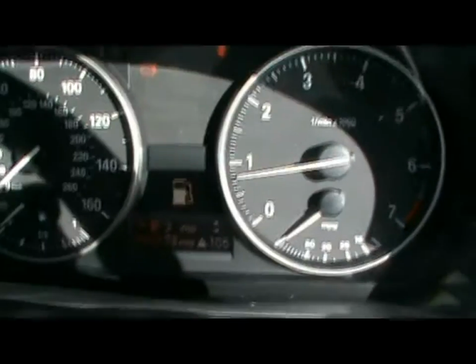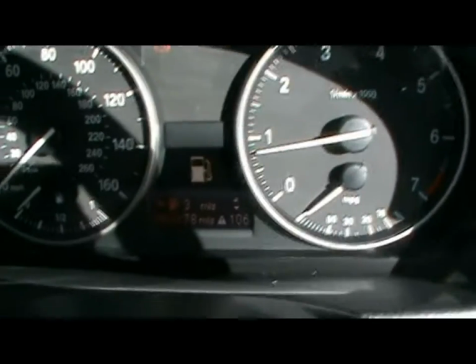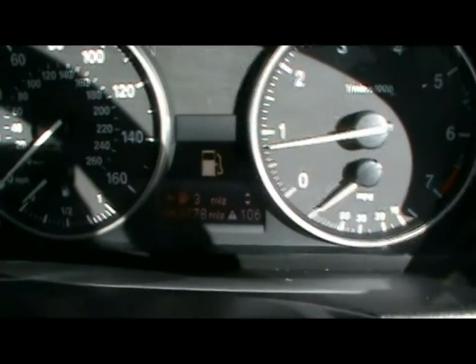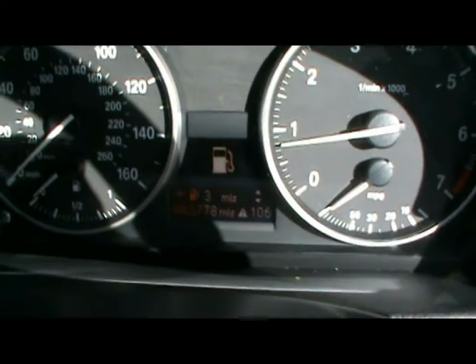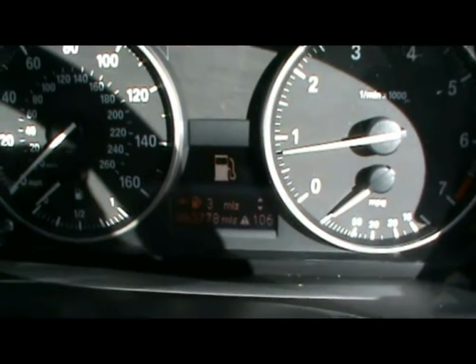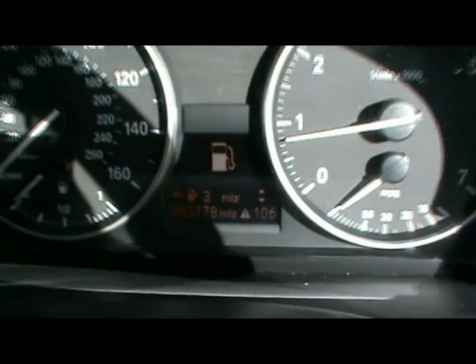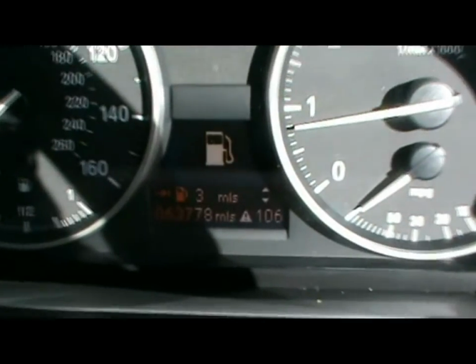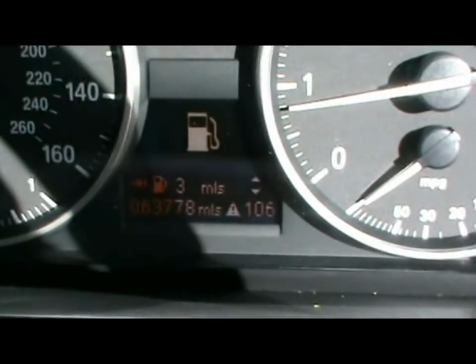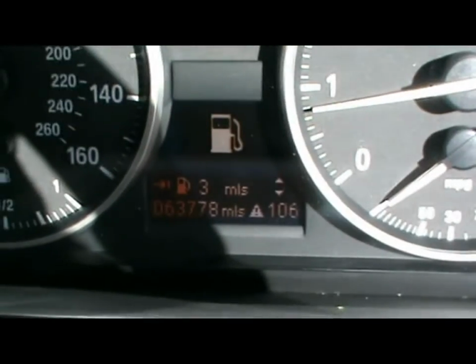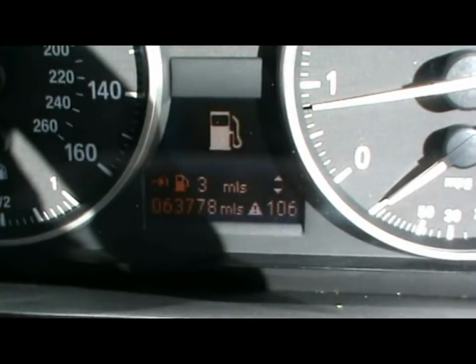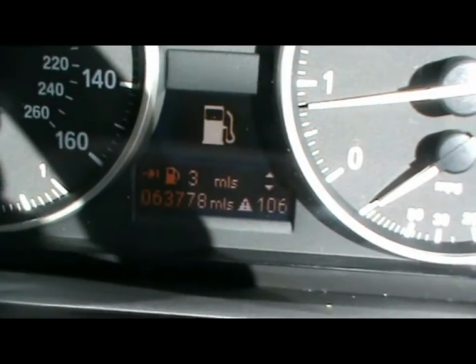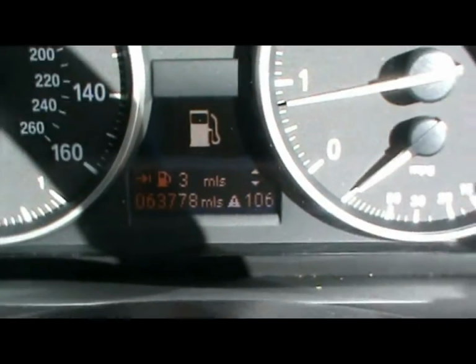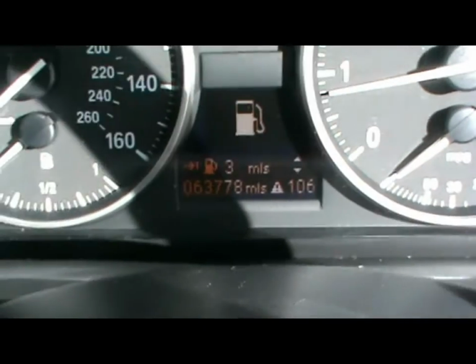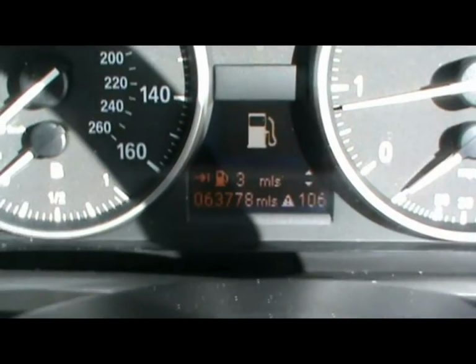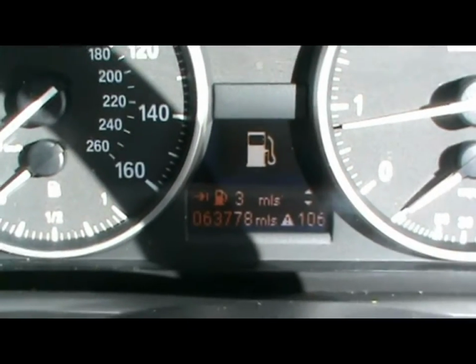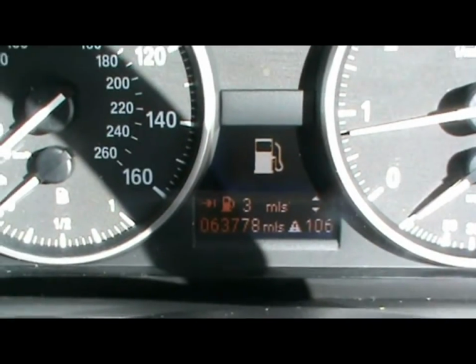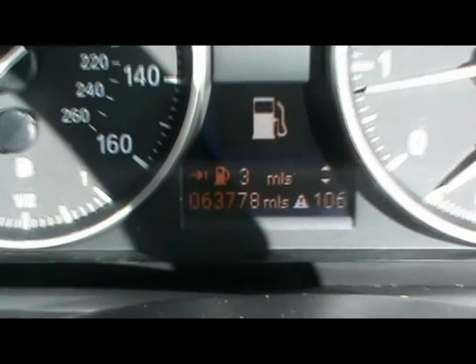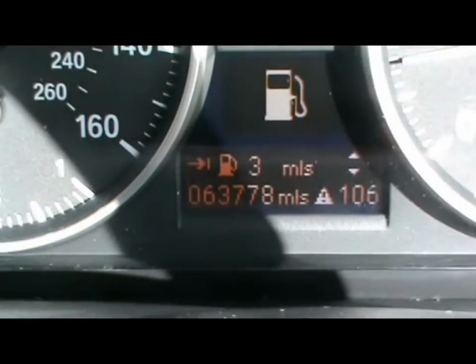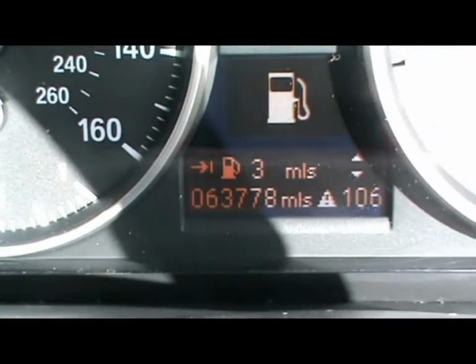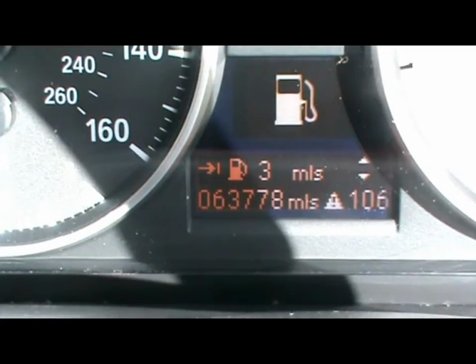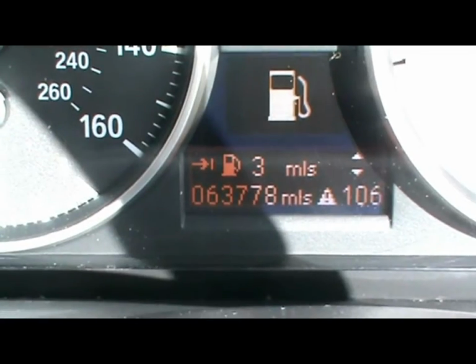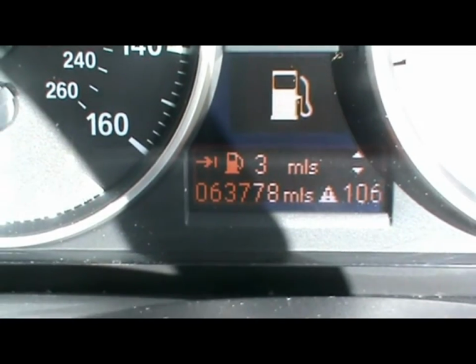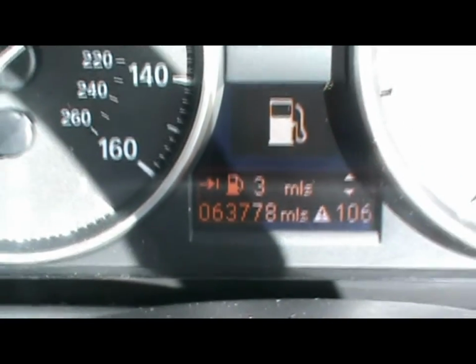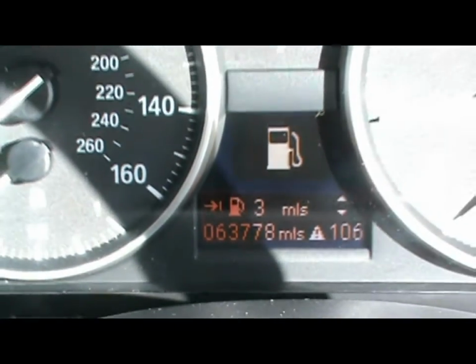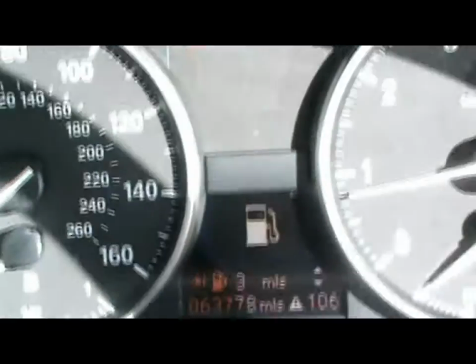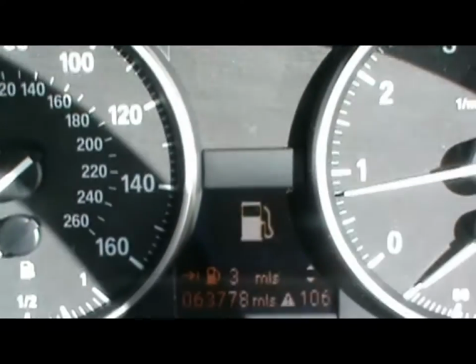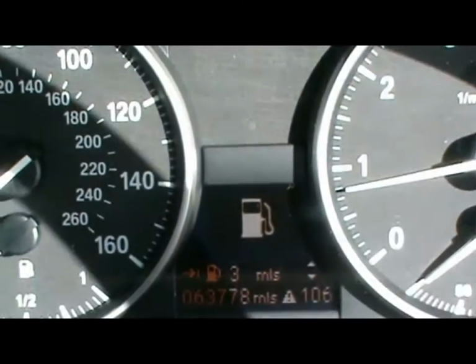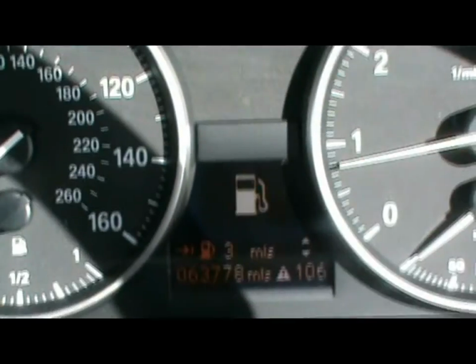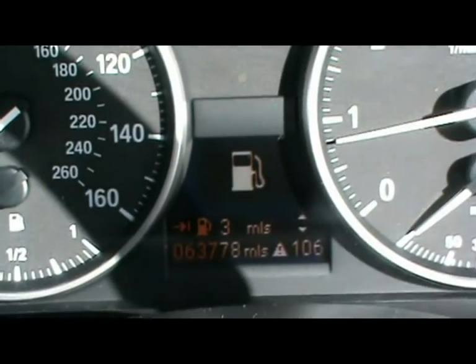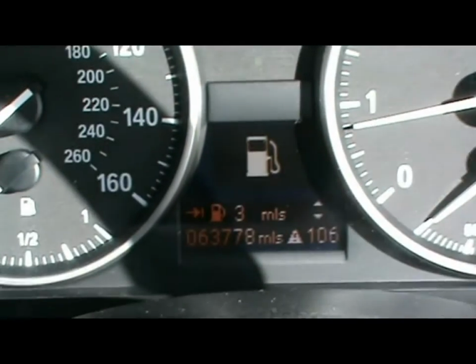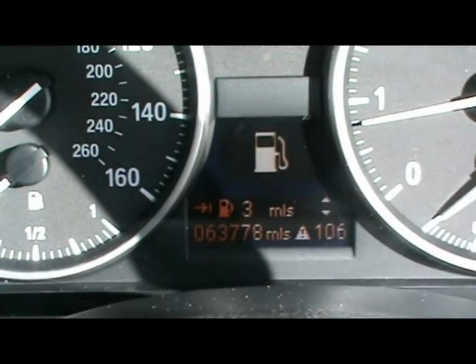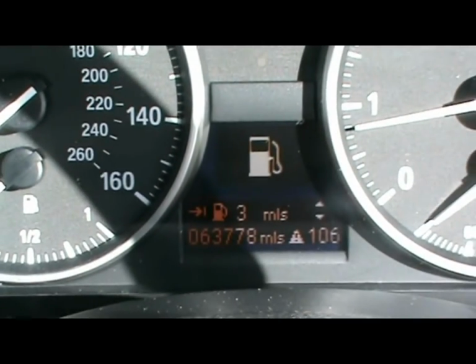The car has covered 63,000 miles. So if you'd like any more information on this car, please don't hesitate to give us a call. Thanks for watching.